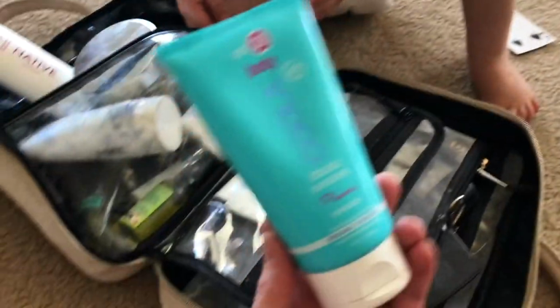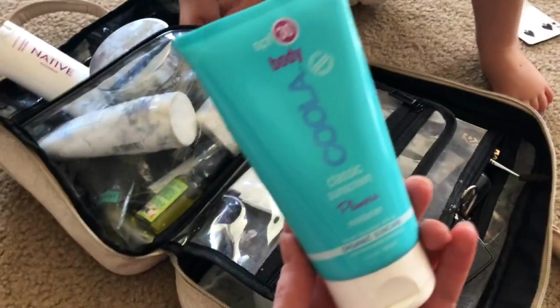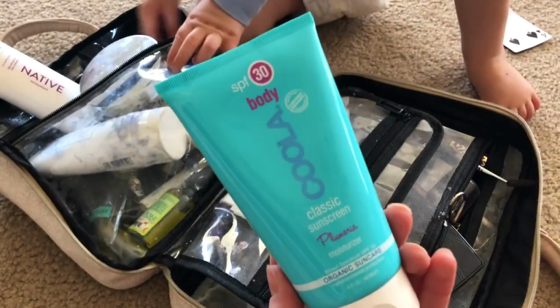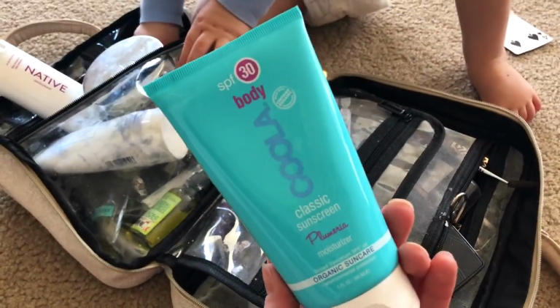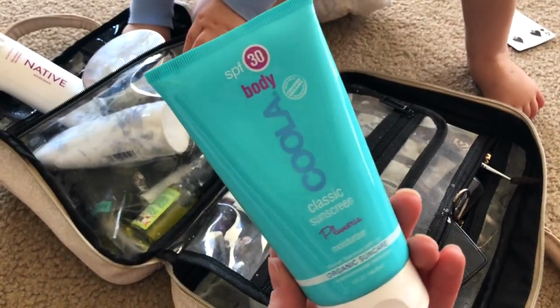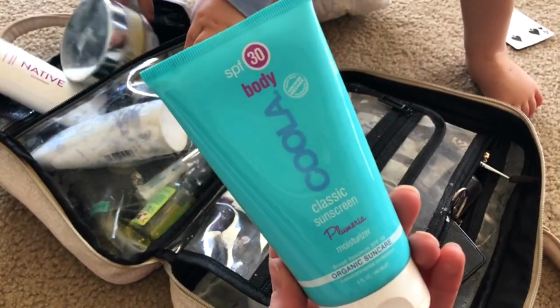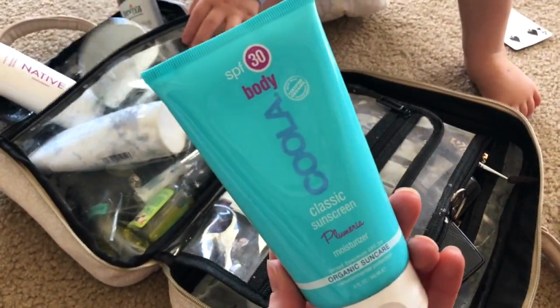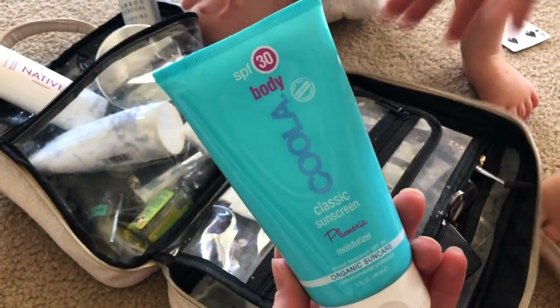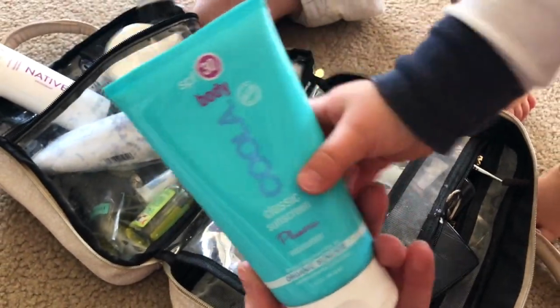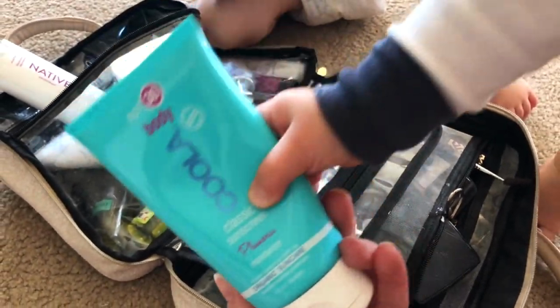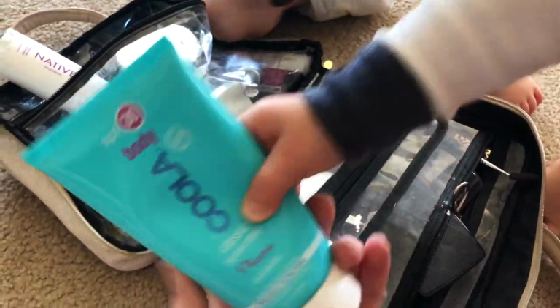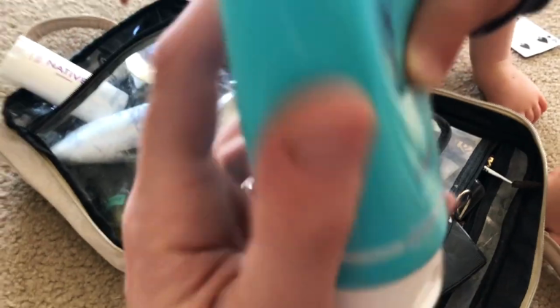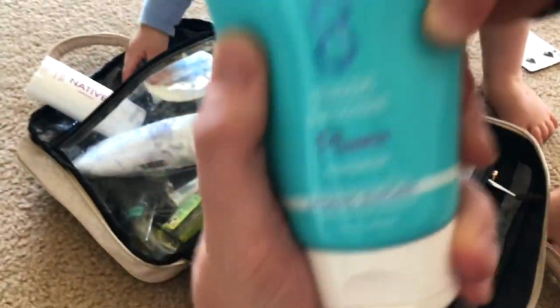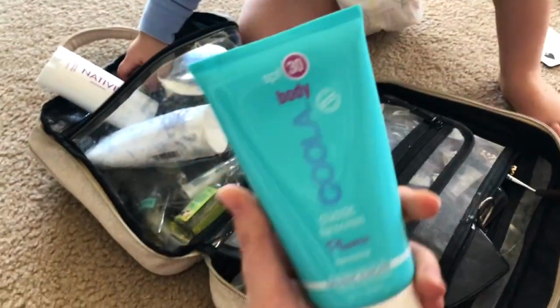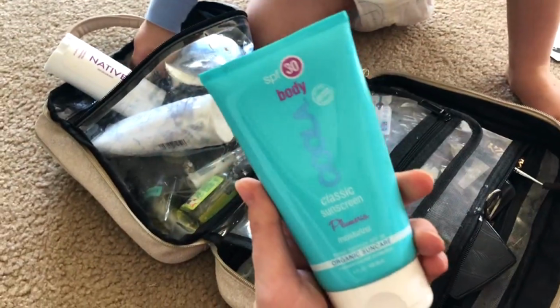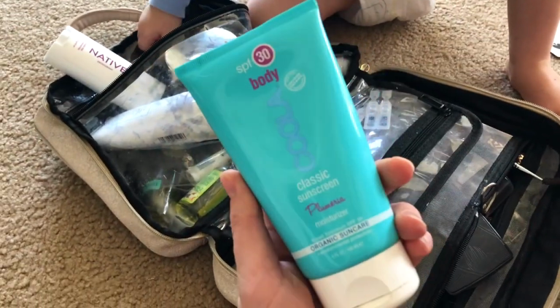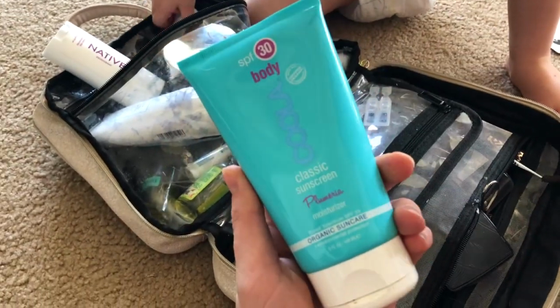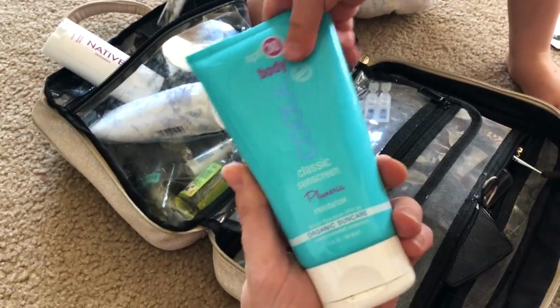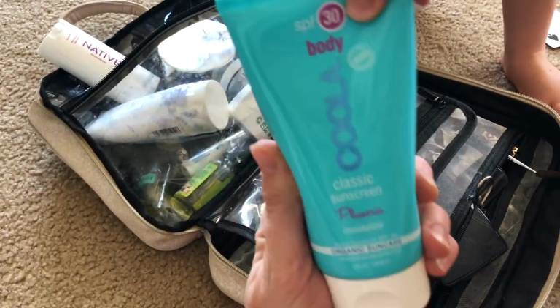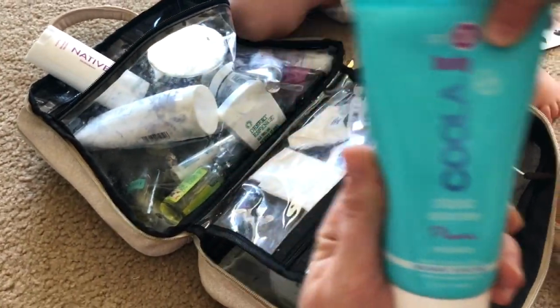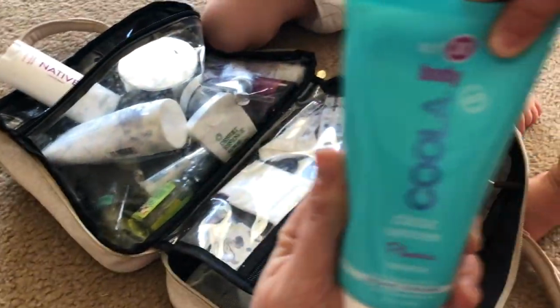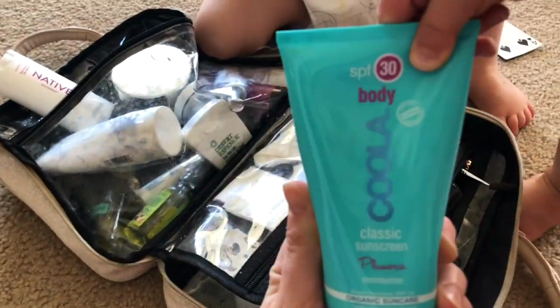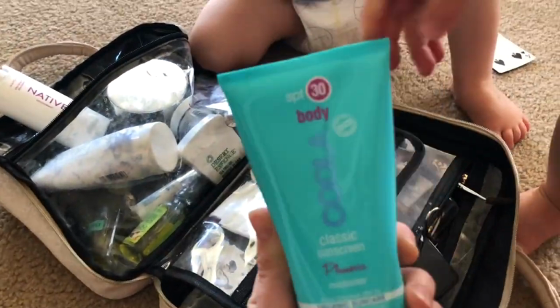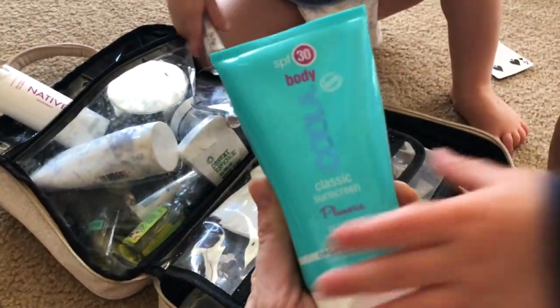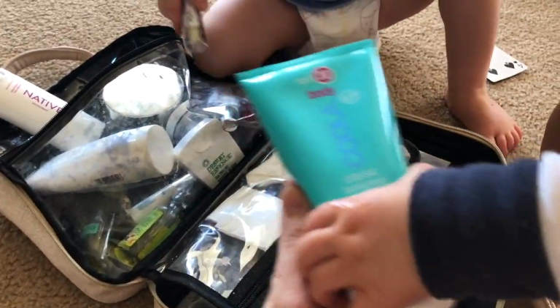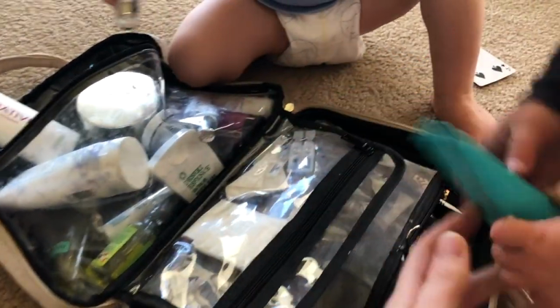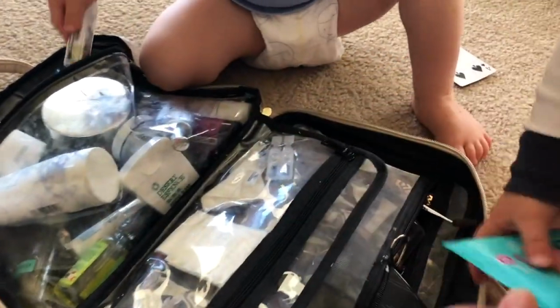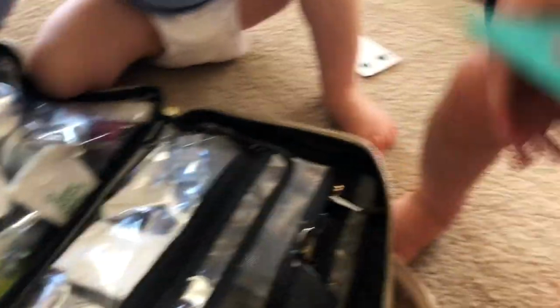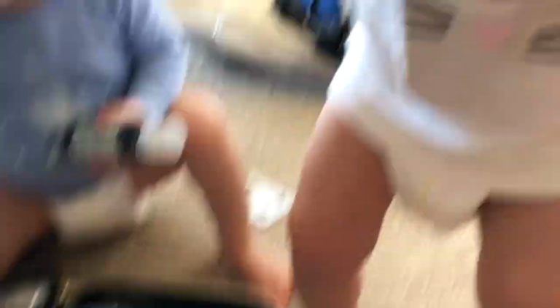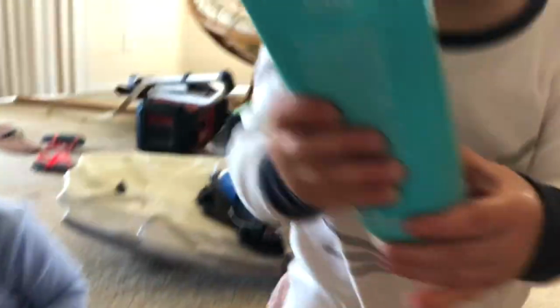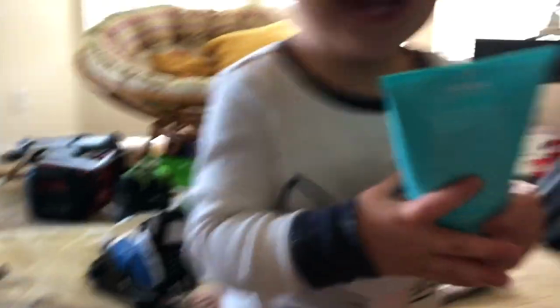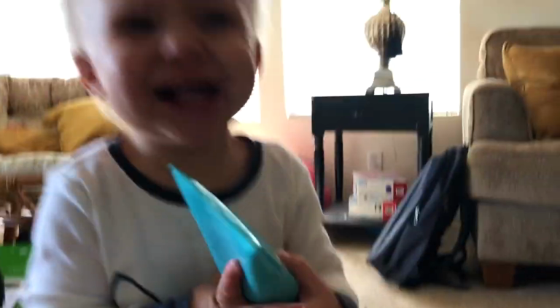This is the sunscreen I've been using. I love it. It's by Kula and it smells amazing. It's the Plumeria scent and SPF 30 and it's very lightweight. It rubs in really easy.